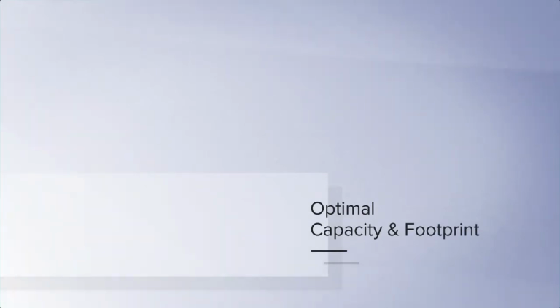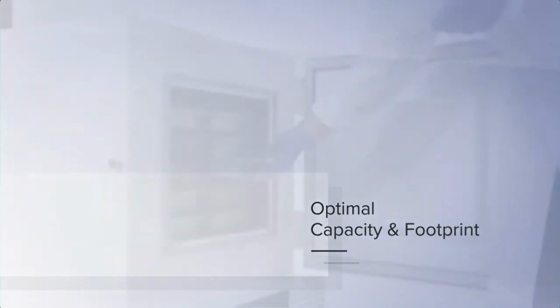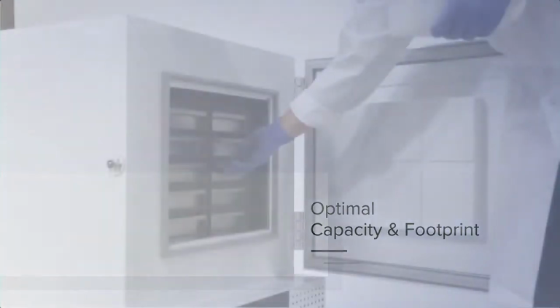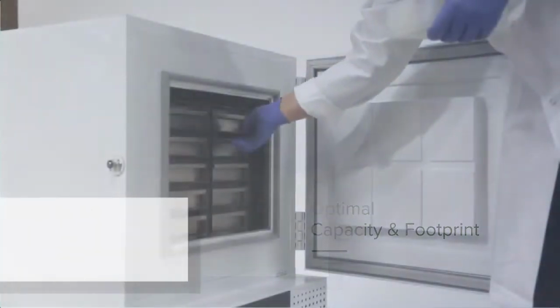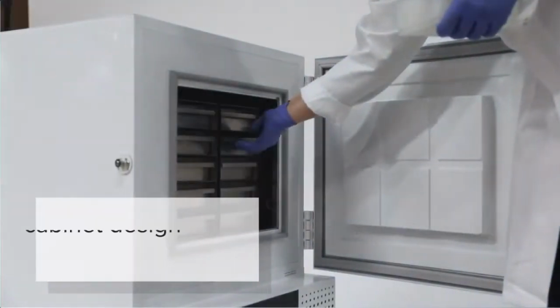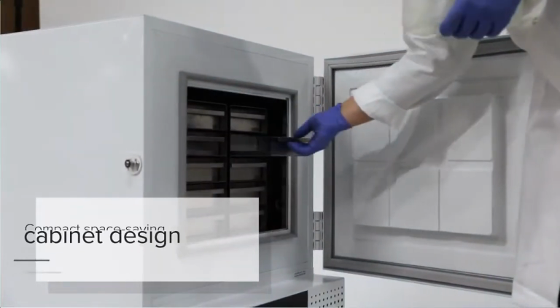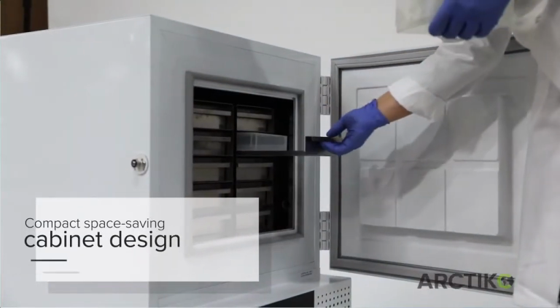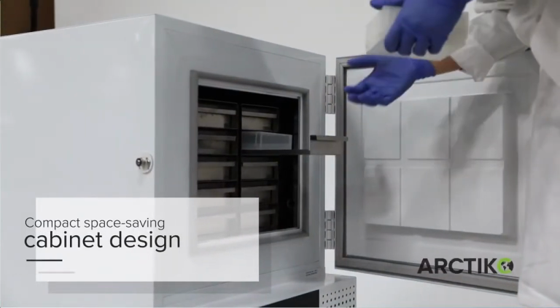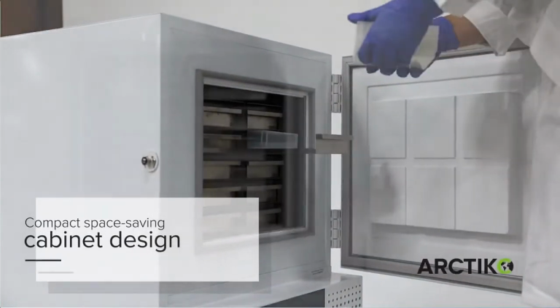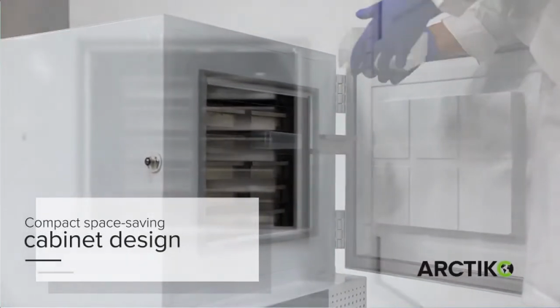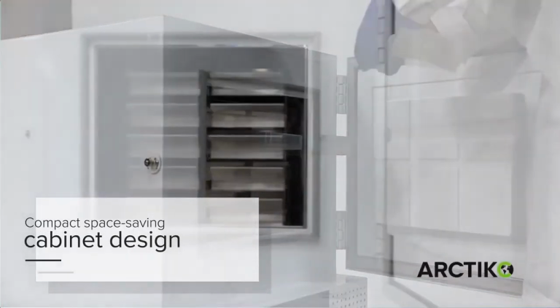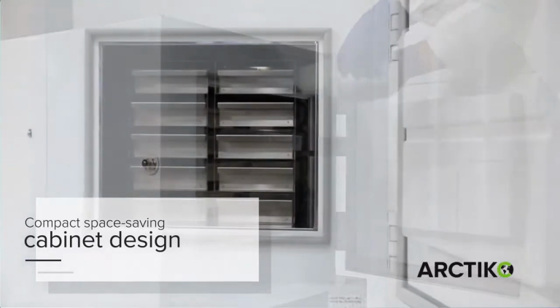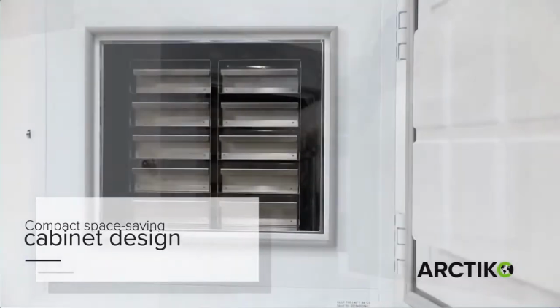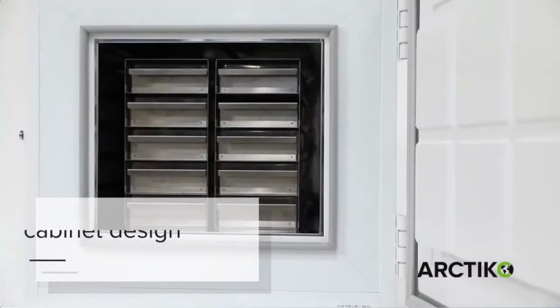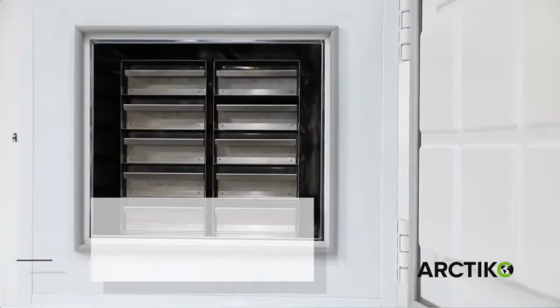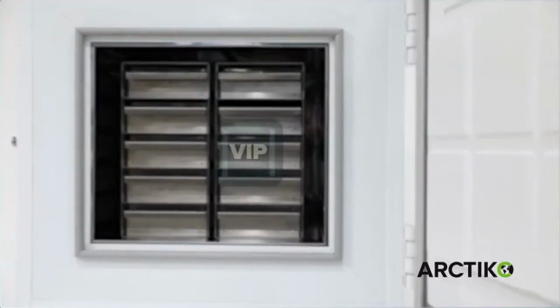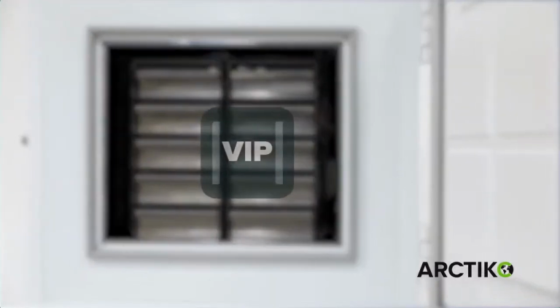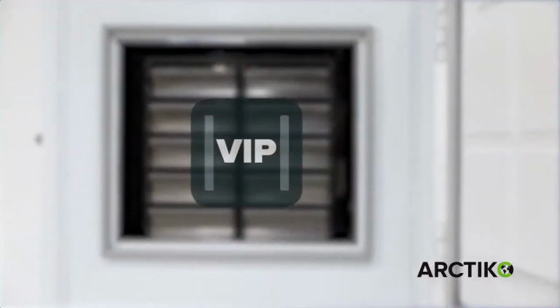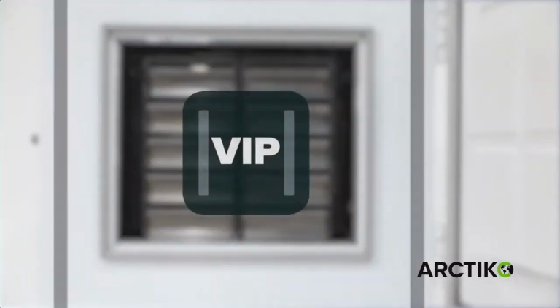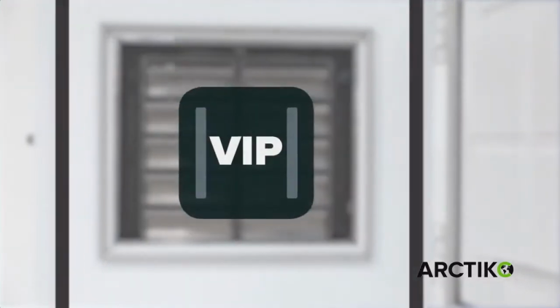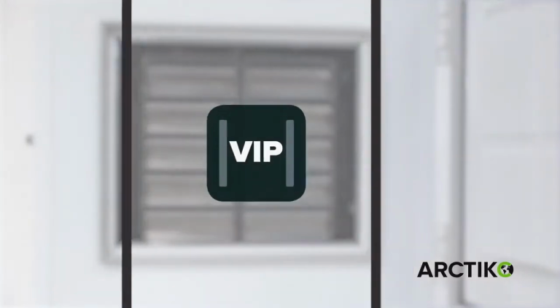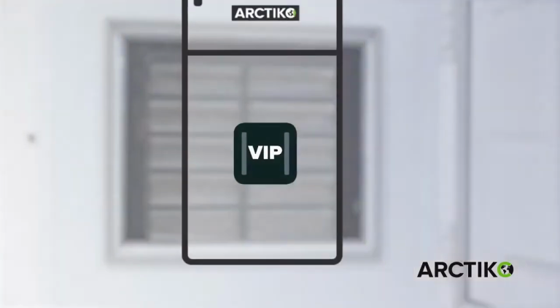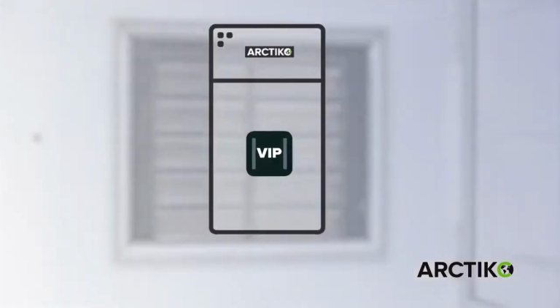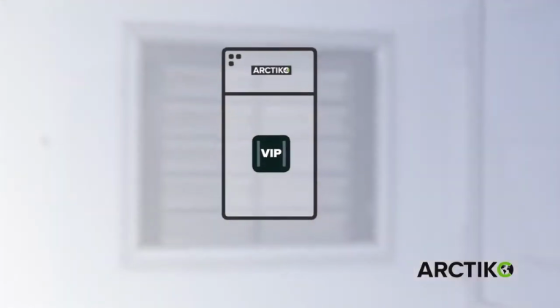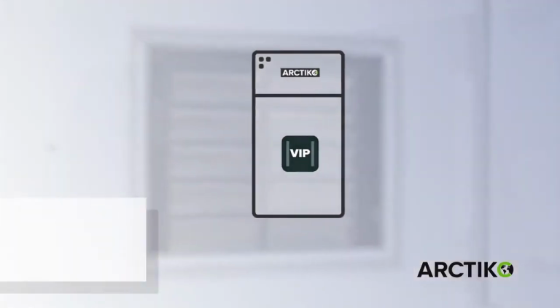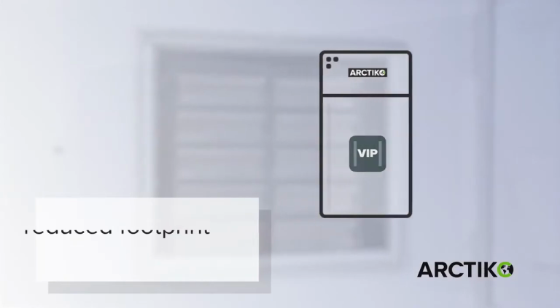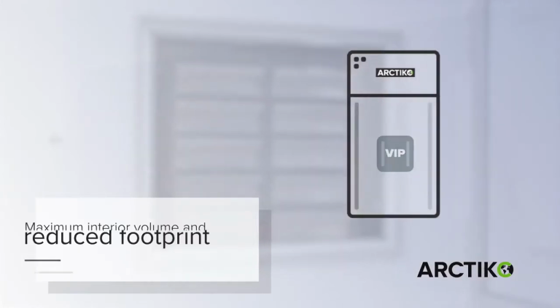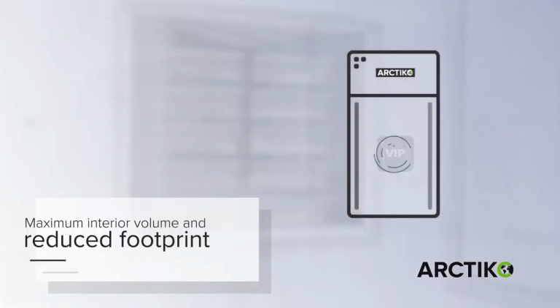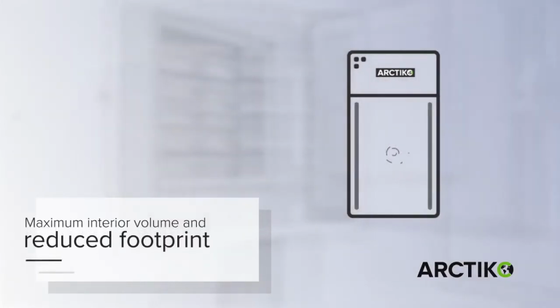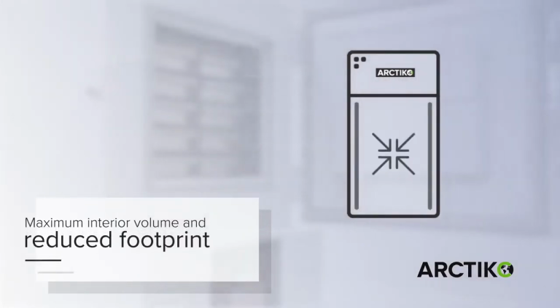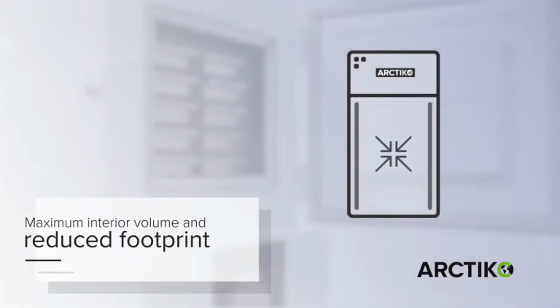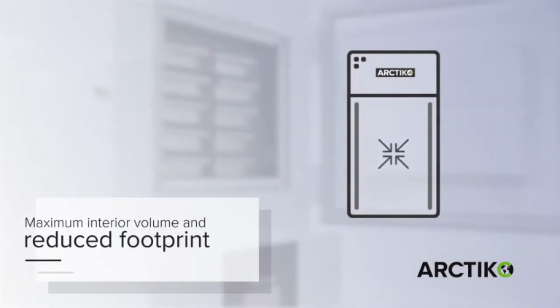Arctico introduces a new compact space-saving cabinet design. Our specially developed vacuum insulated panels are built into the cabinet, which ensures maximum interior volume and a reduced footprint.